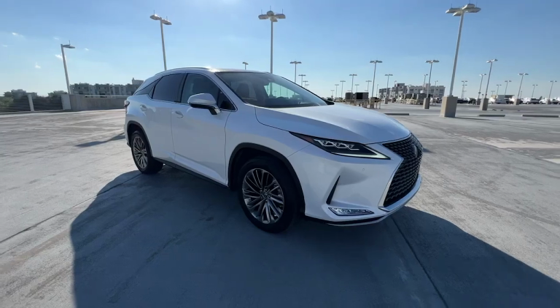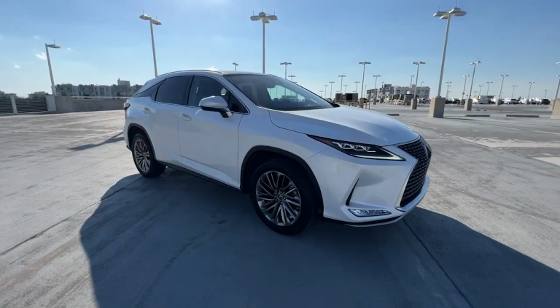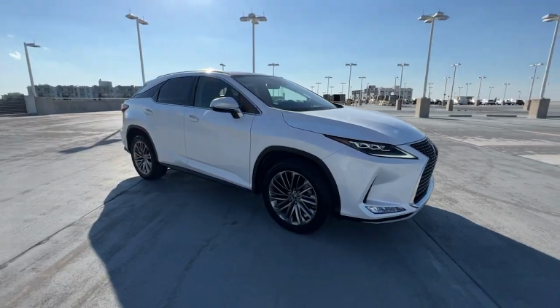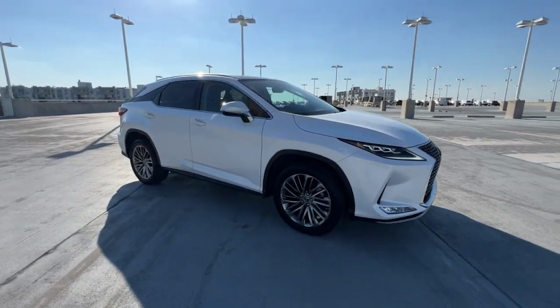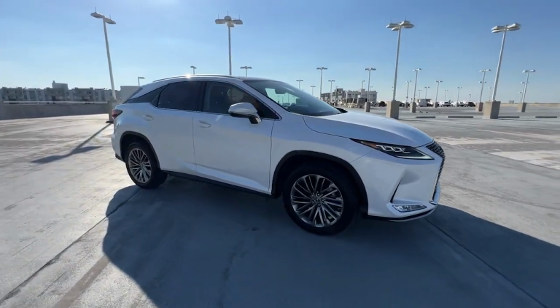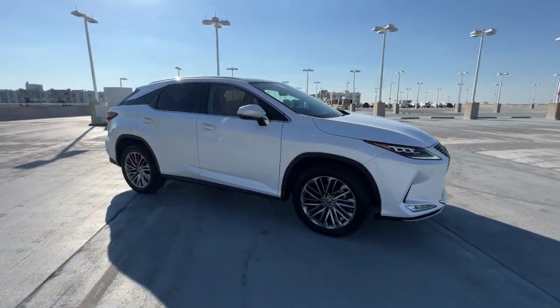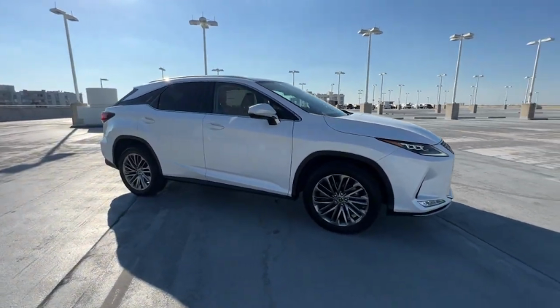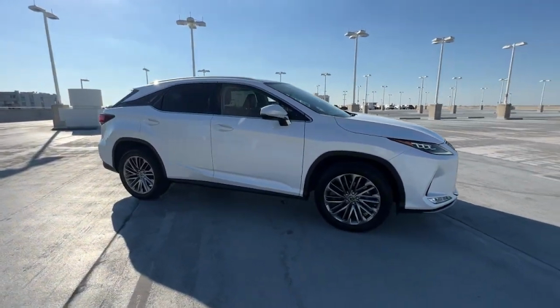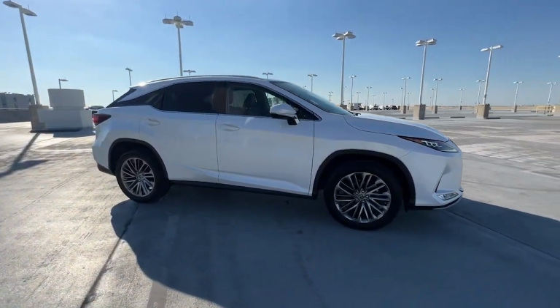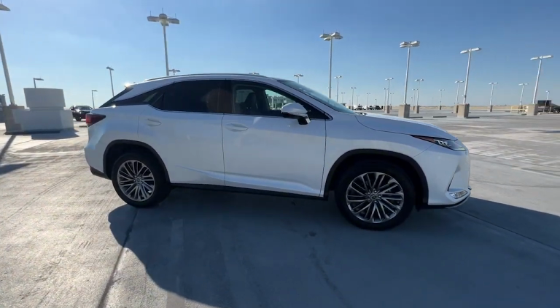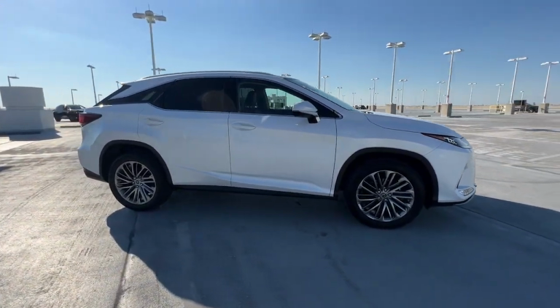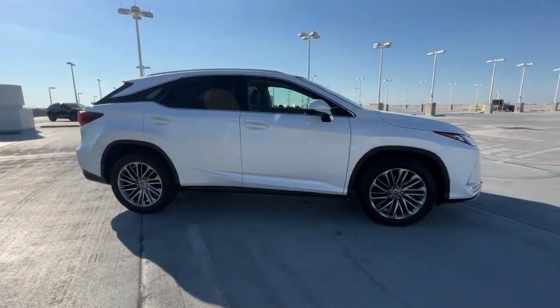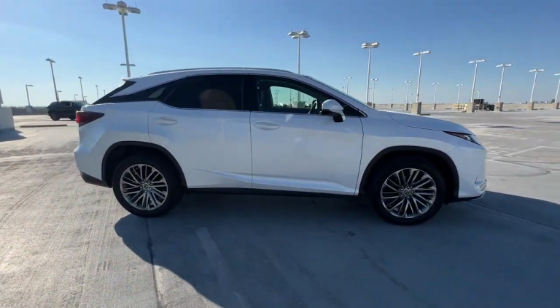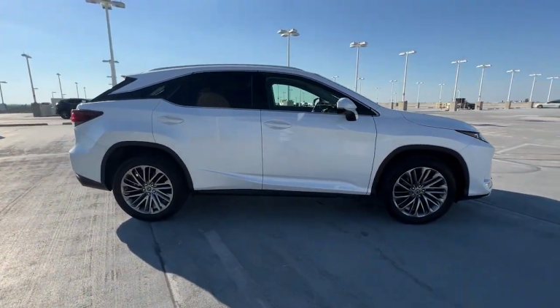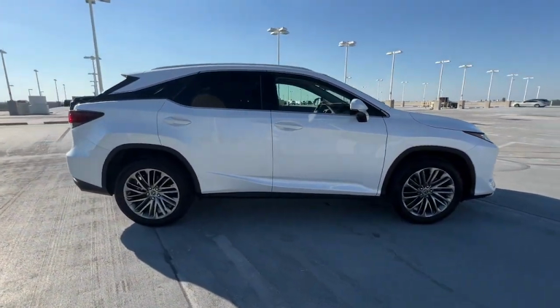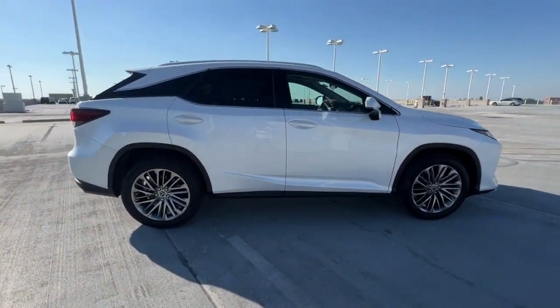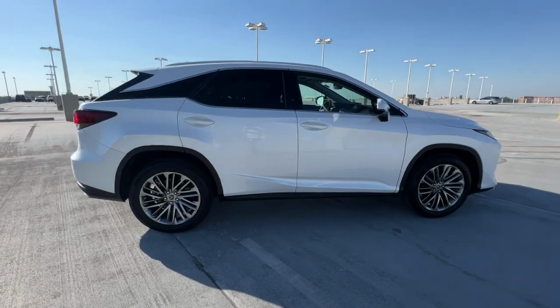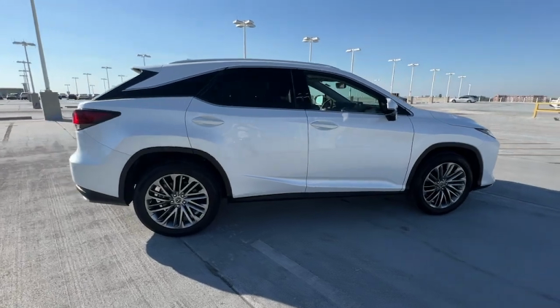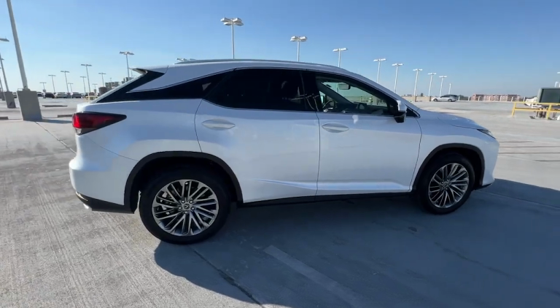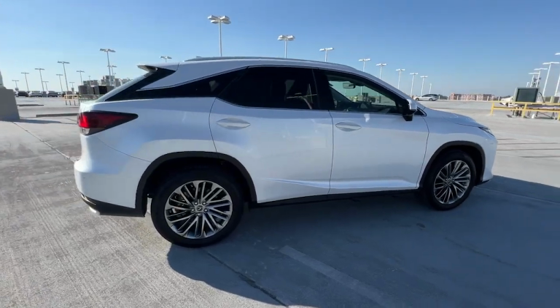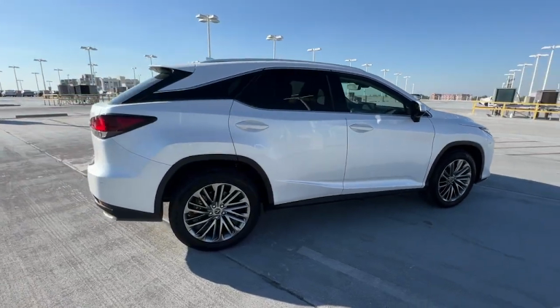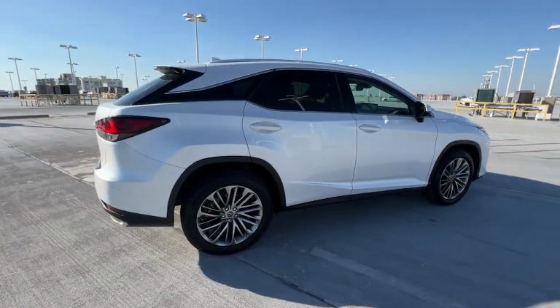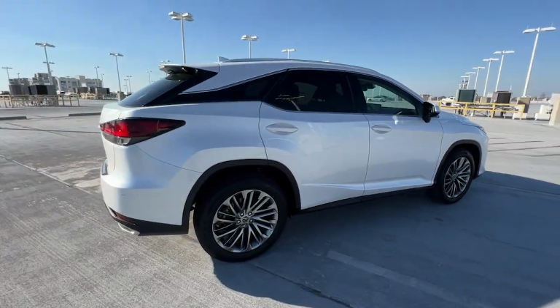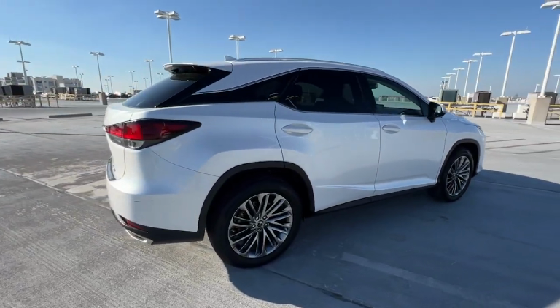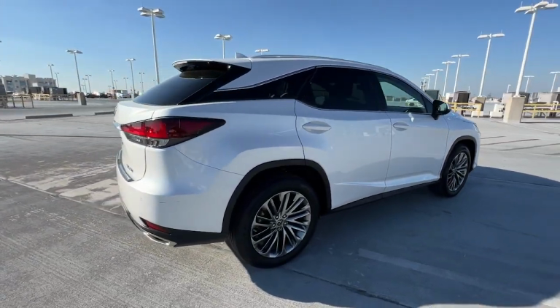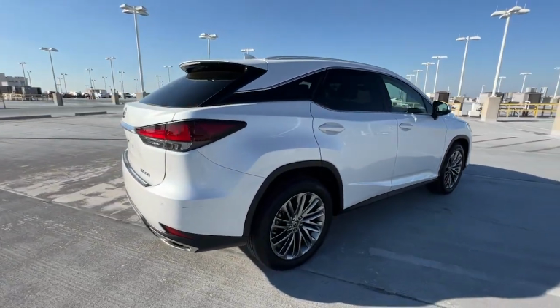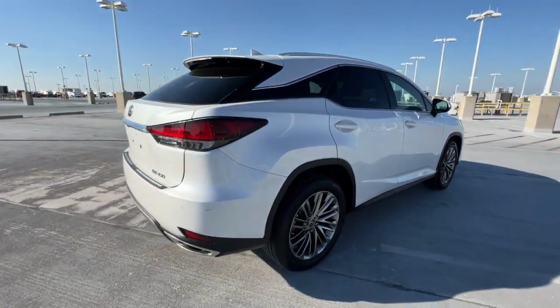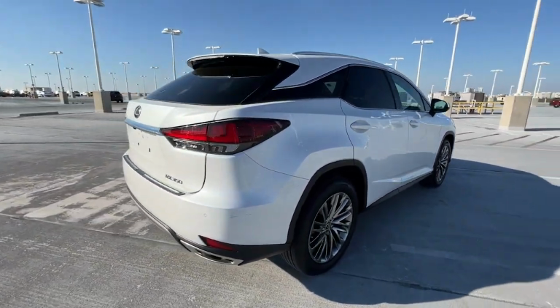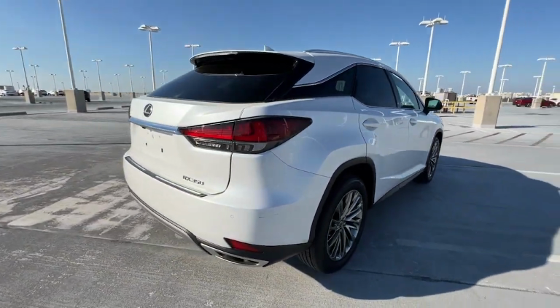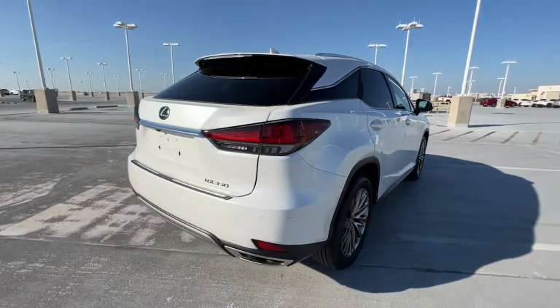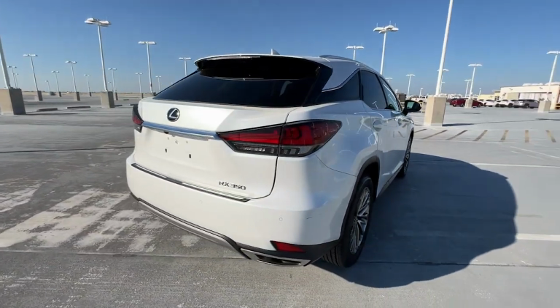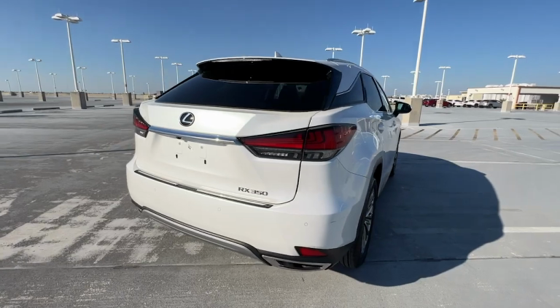This could be the car for you. The 2020 Lexus RX. With less than 60,000 miles on the odometer, this vehicle provides excellent value.